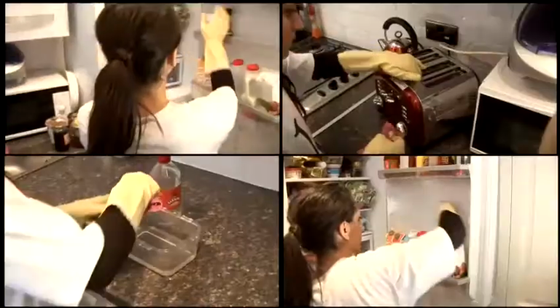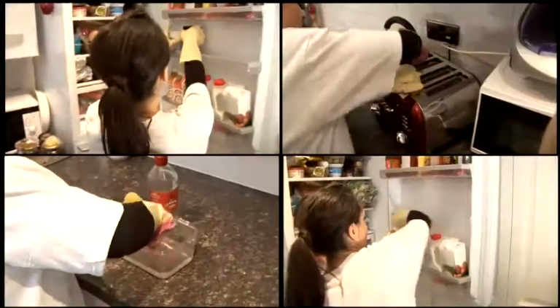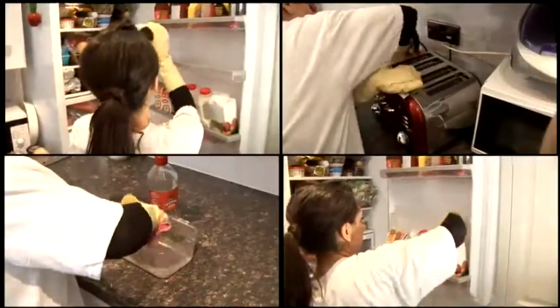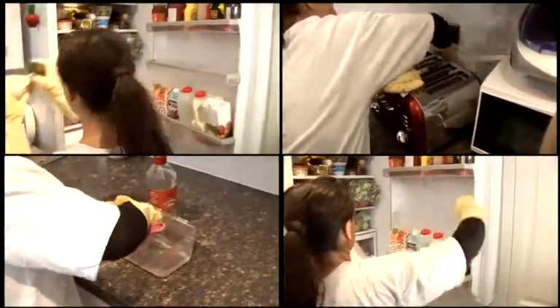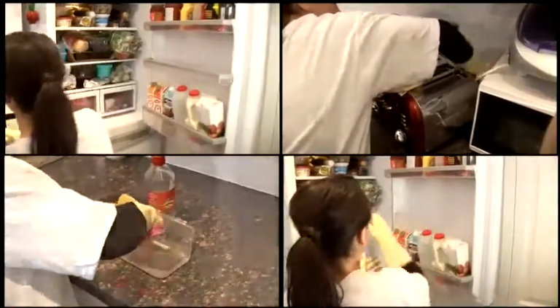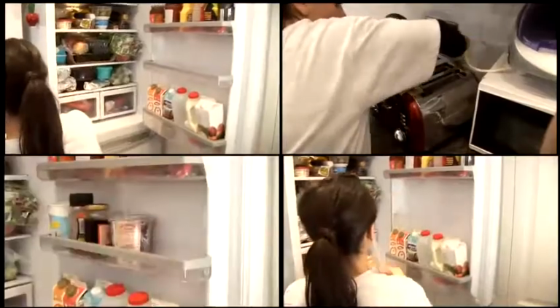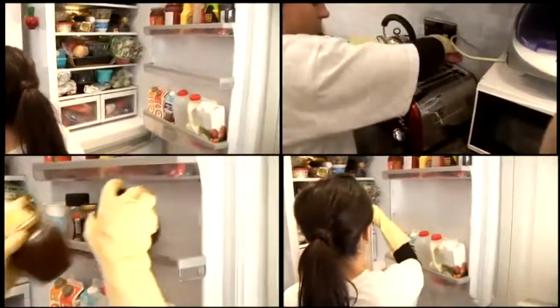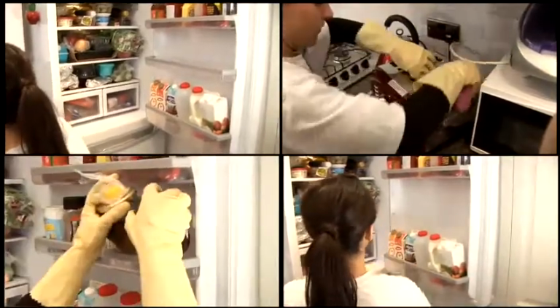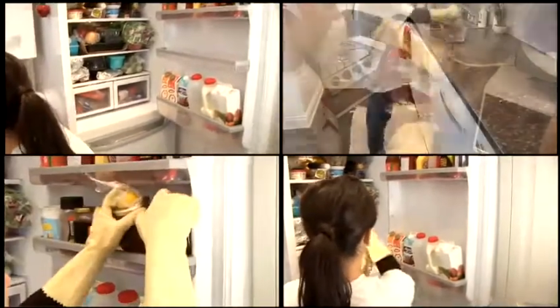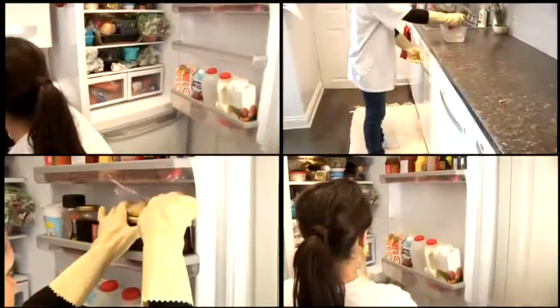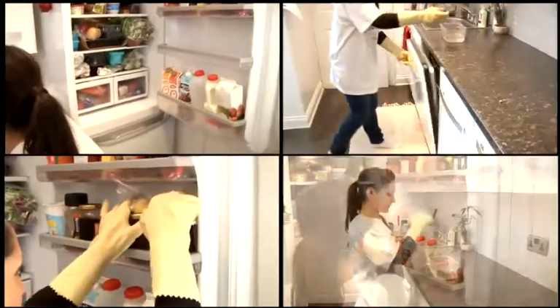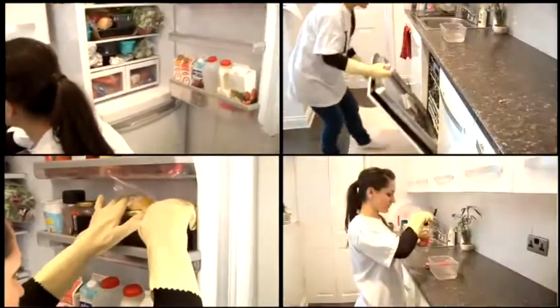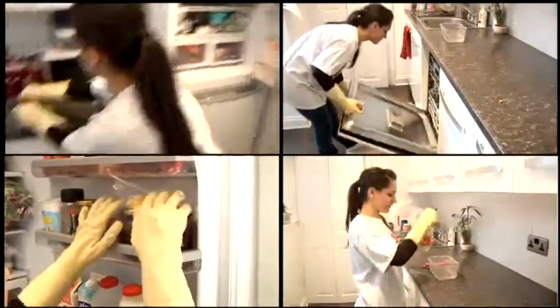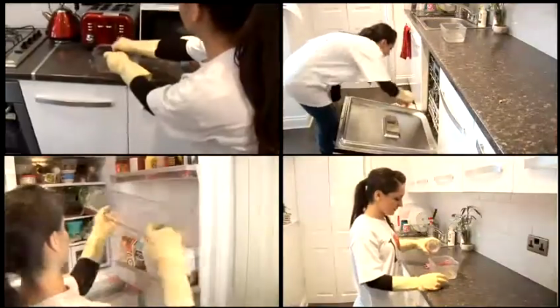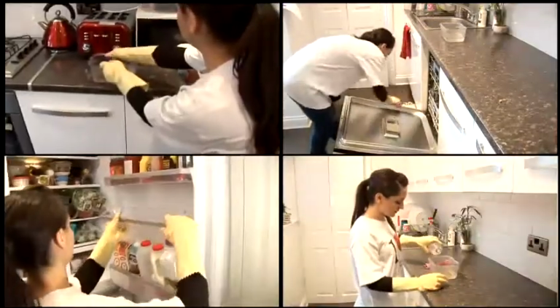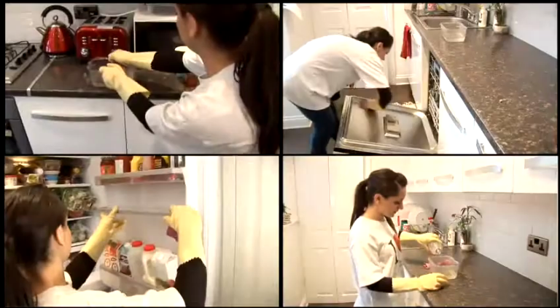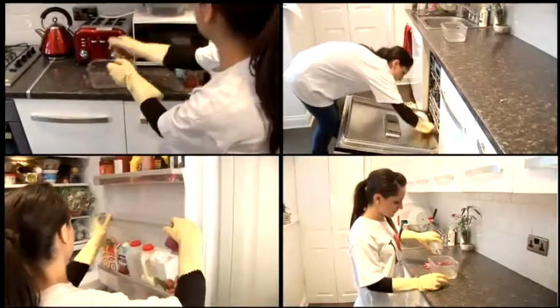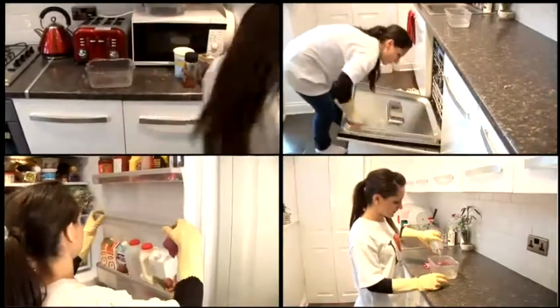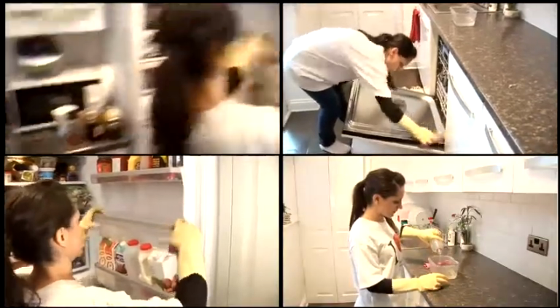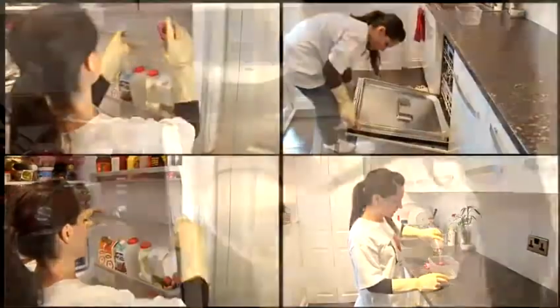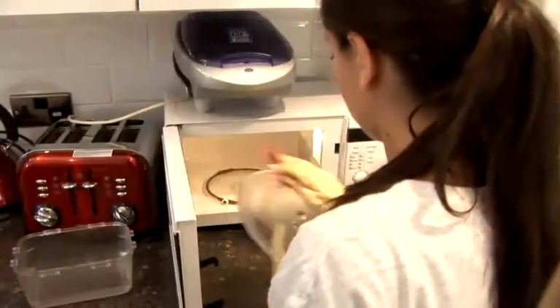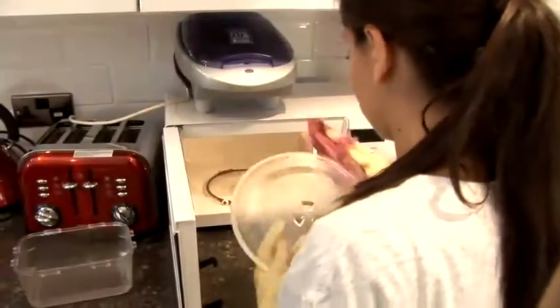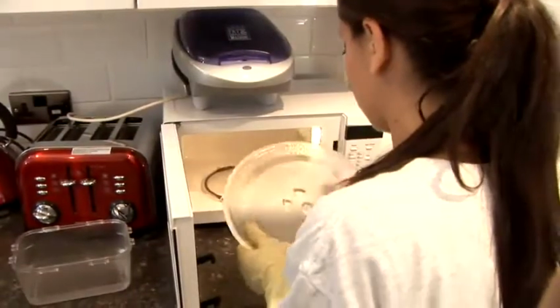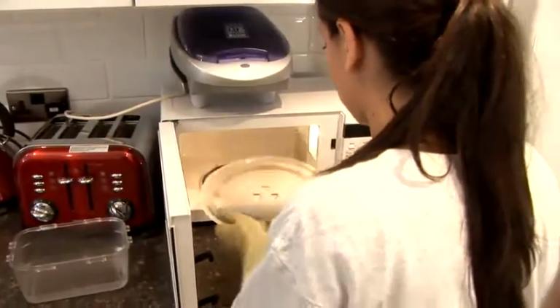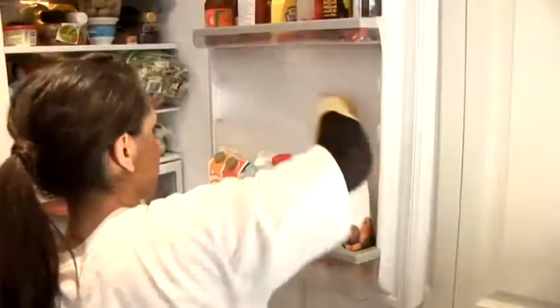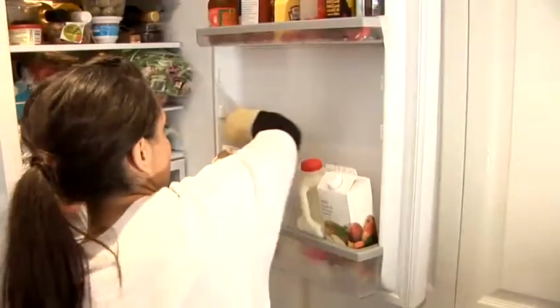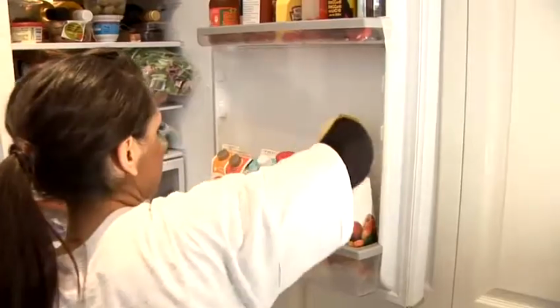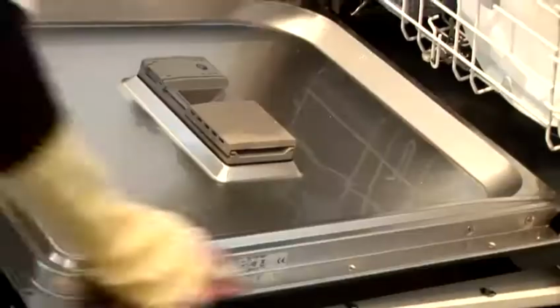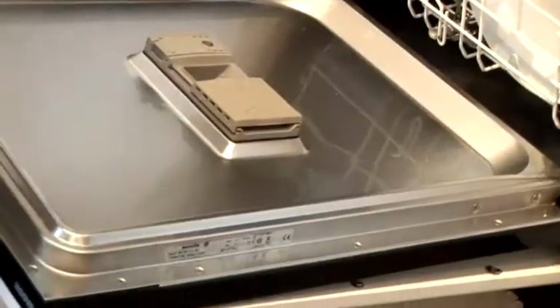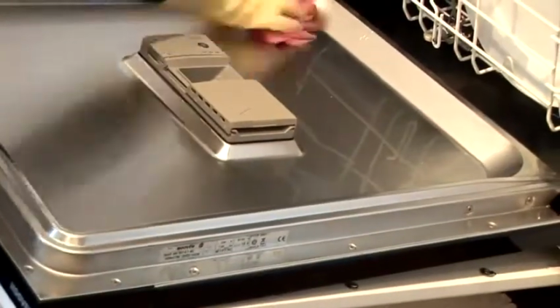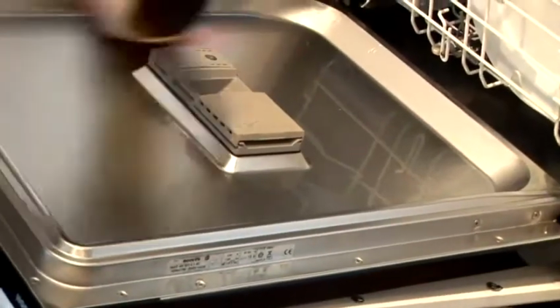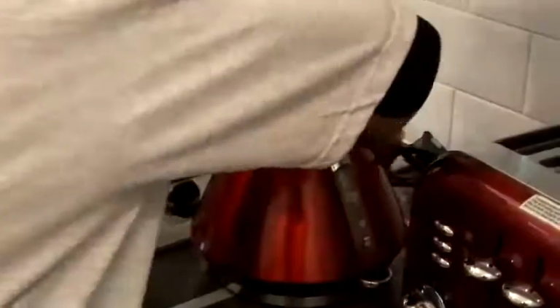All you really need to clean just about any kitchen appliance is one key ingredient: white vinegar. We will show you how to apply this excellent ingredient for cleaning the microwave, the inside of your fridge, the dishwasher and the kettle.